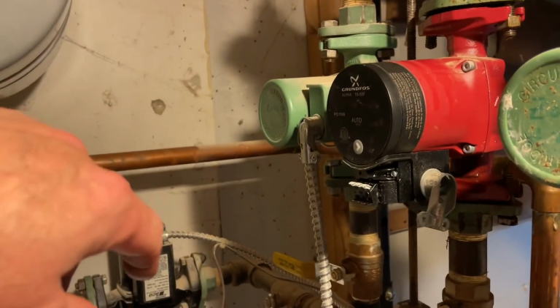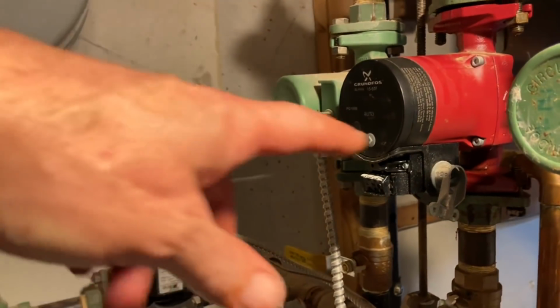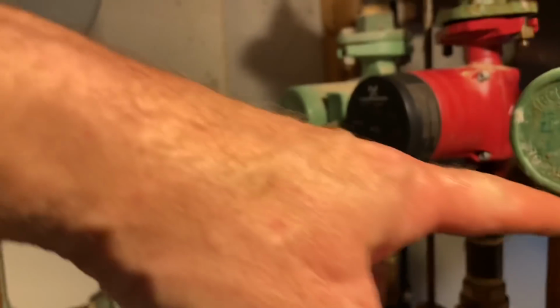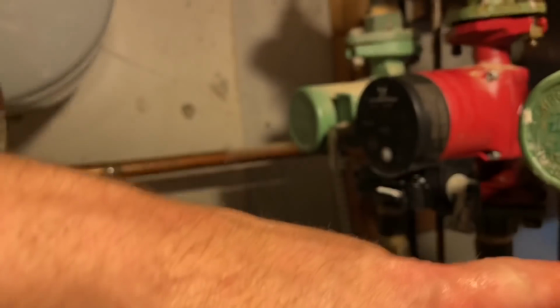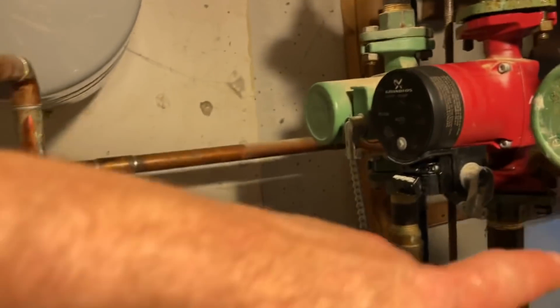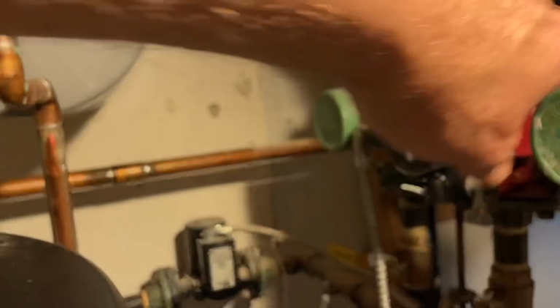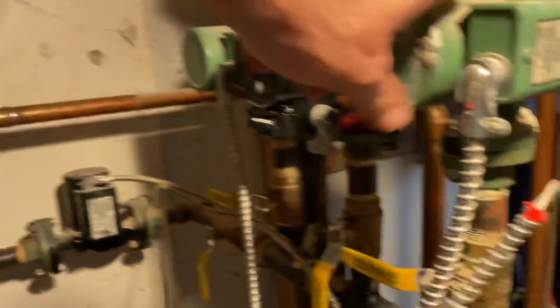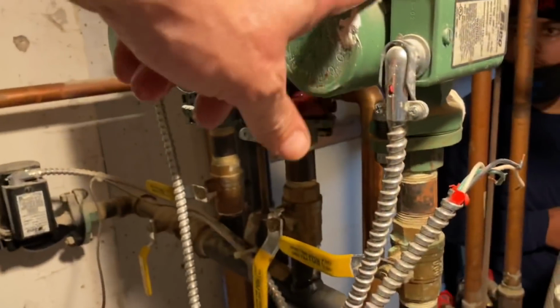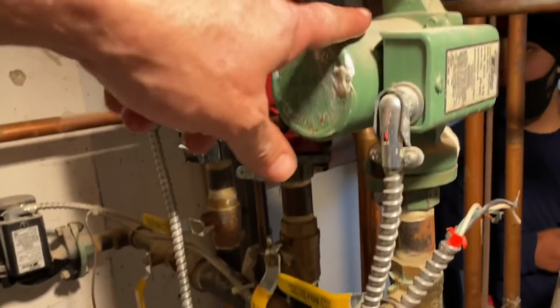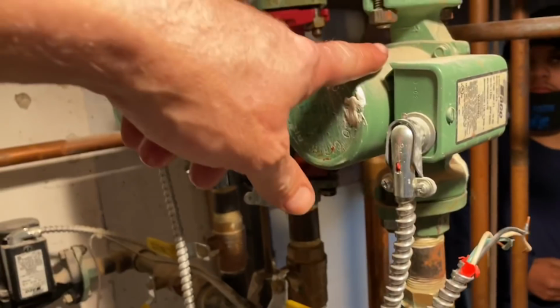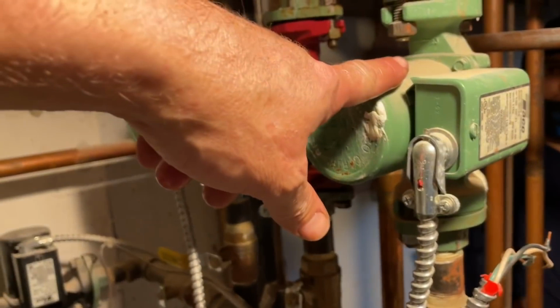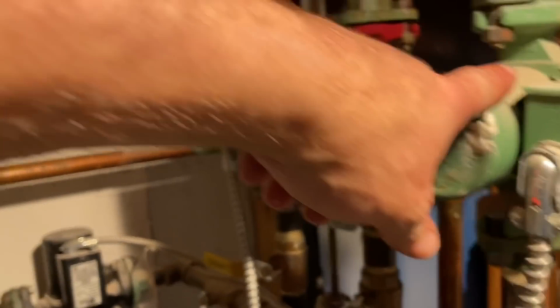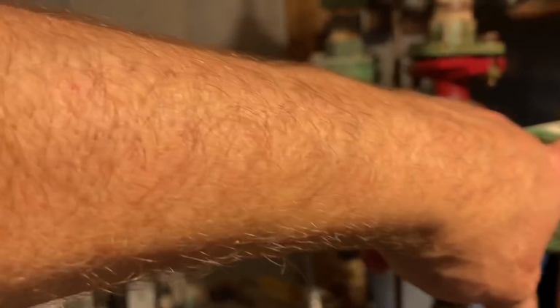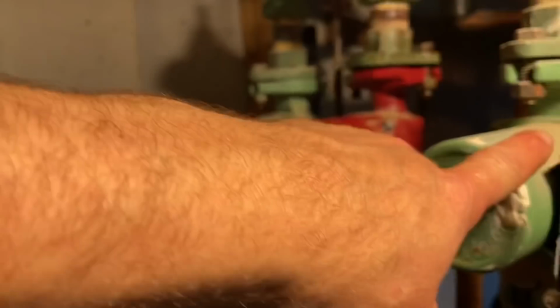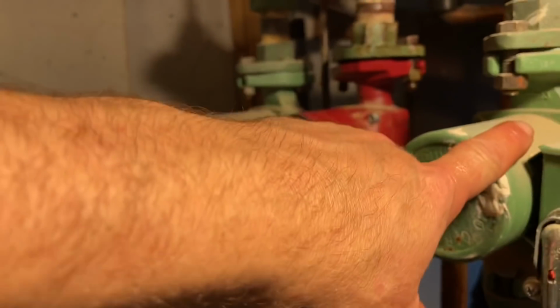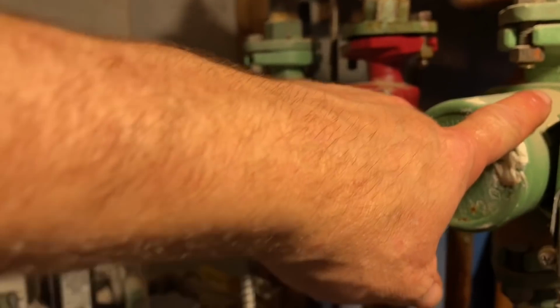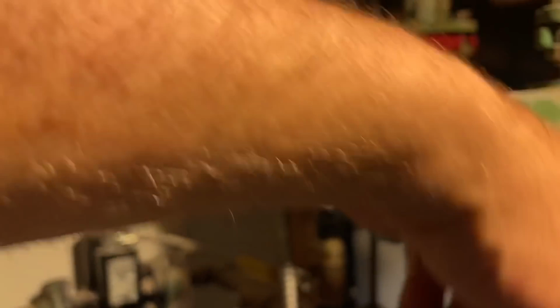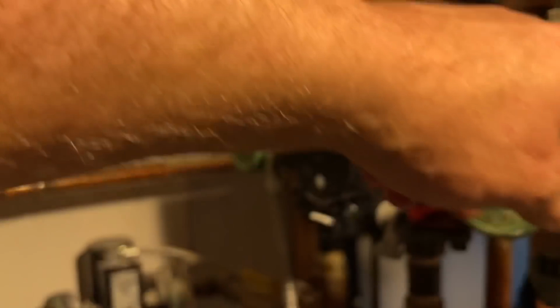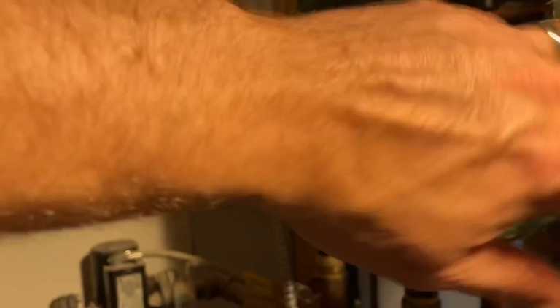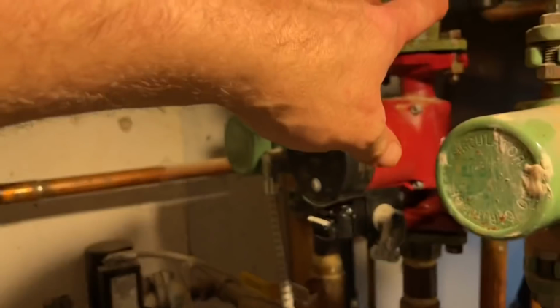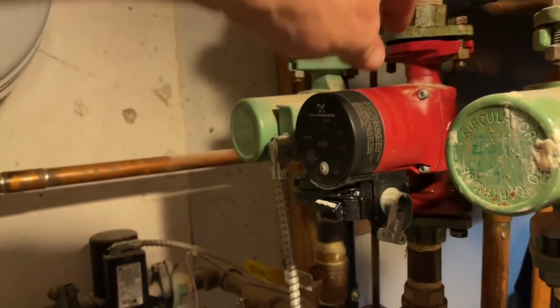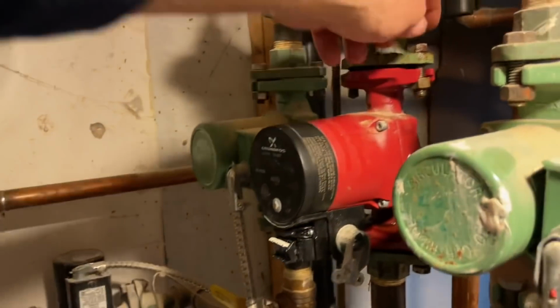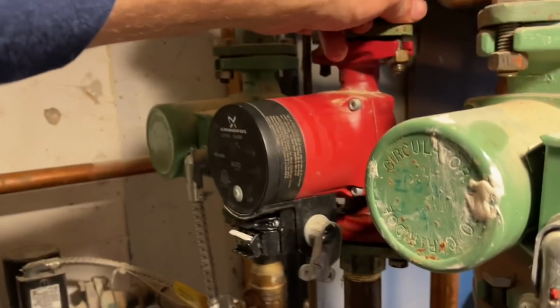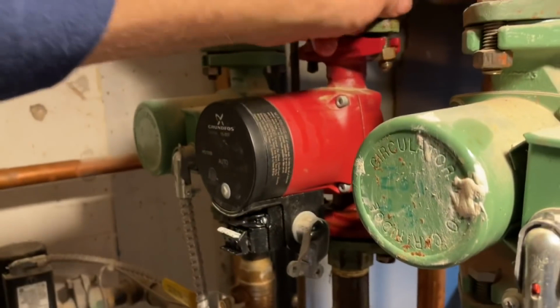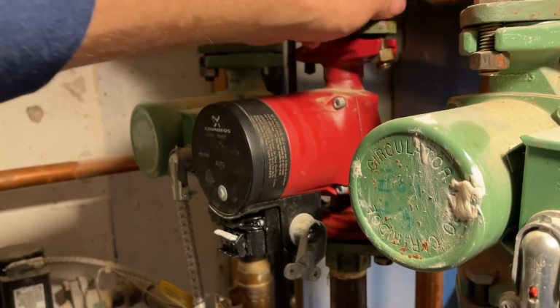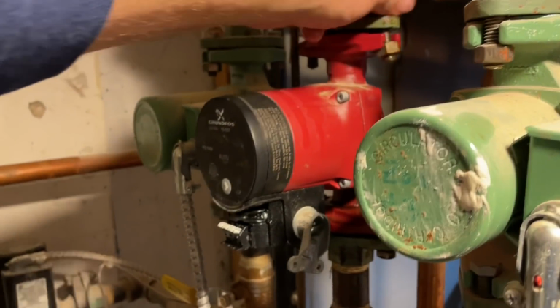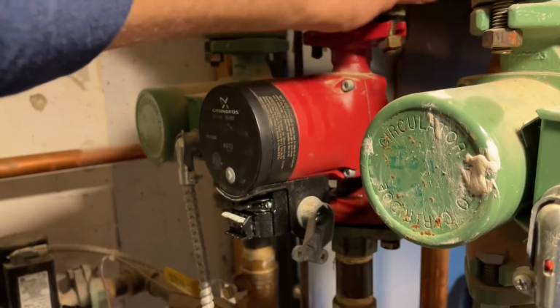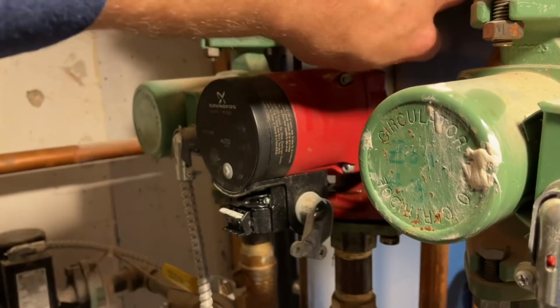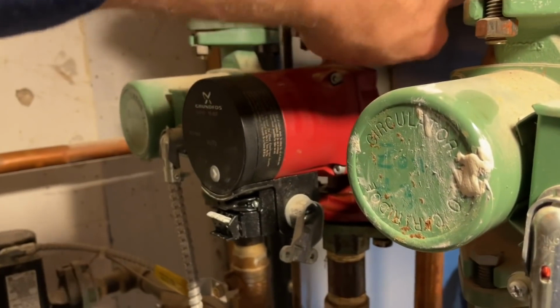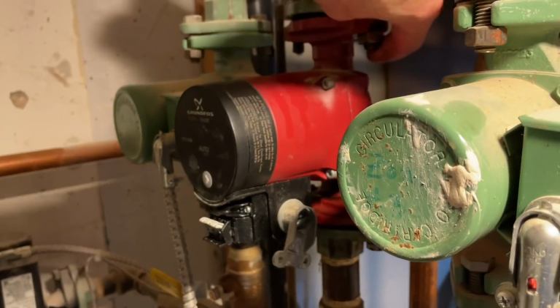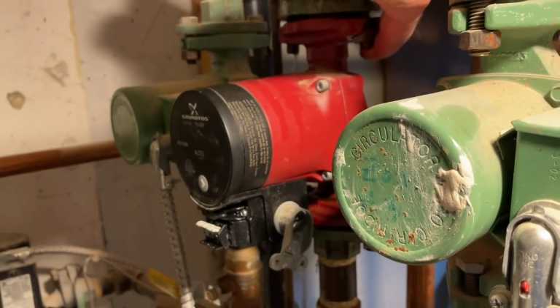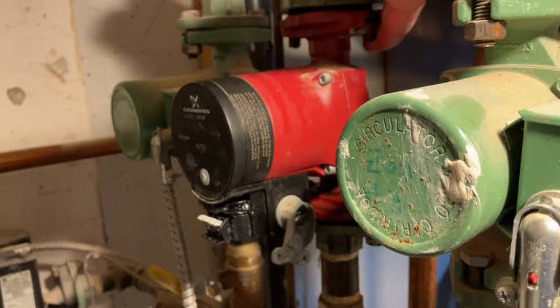That one right there is similar to the same manufacturer as the green ones, but much better. Everything we do, we guarantee for two years parts and labor. But you're not going to have a problem with it — I have them in my own house. They're great circulators.